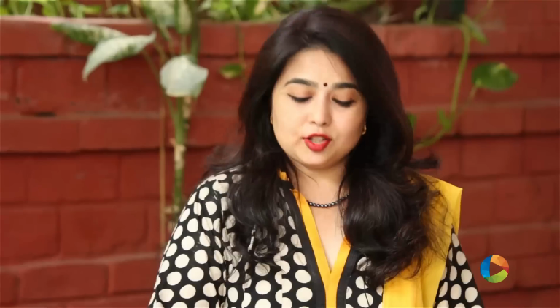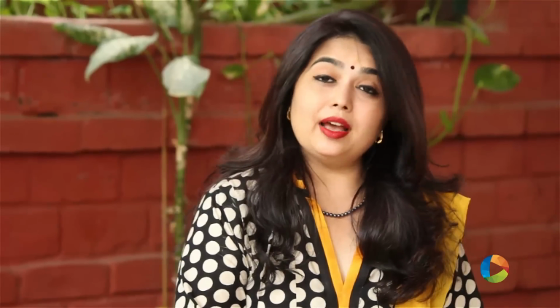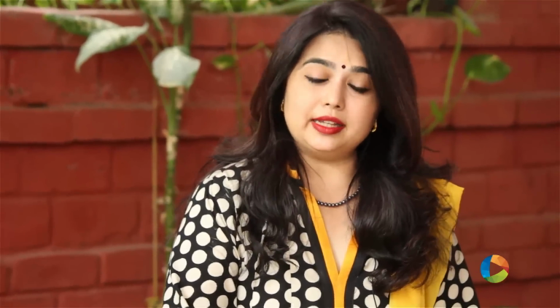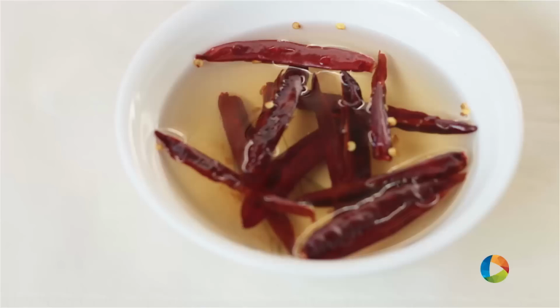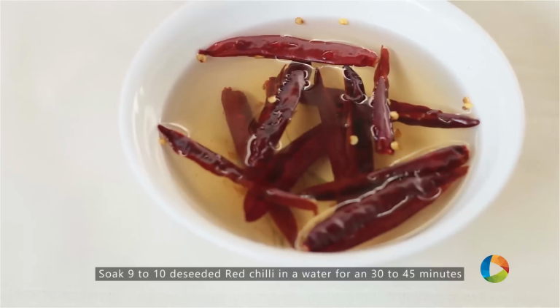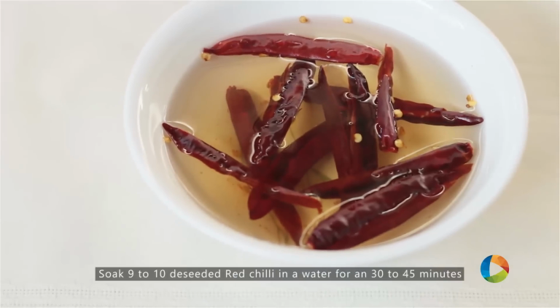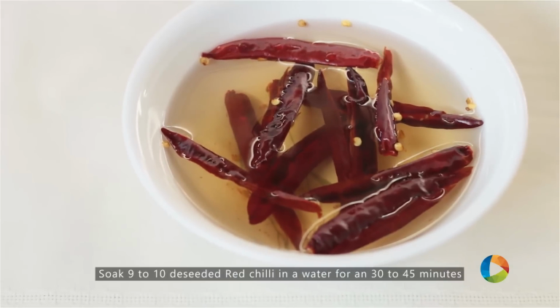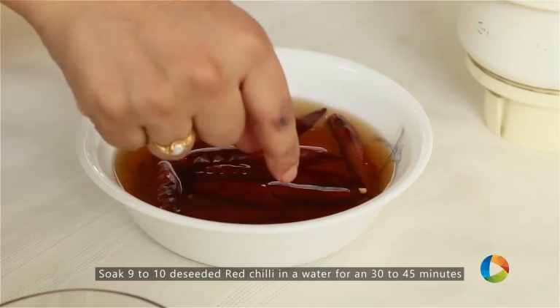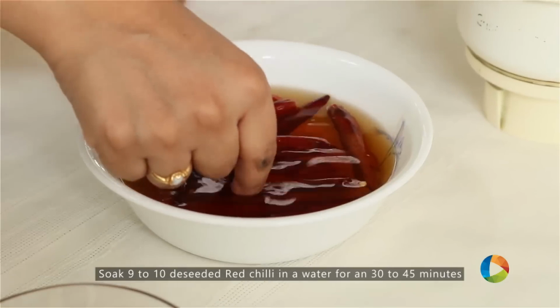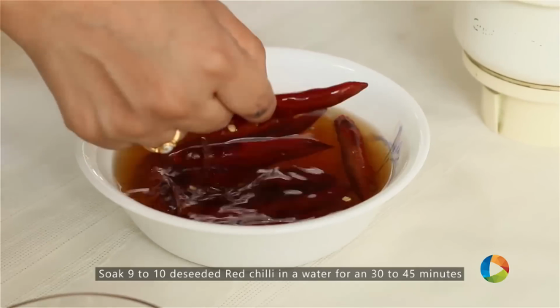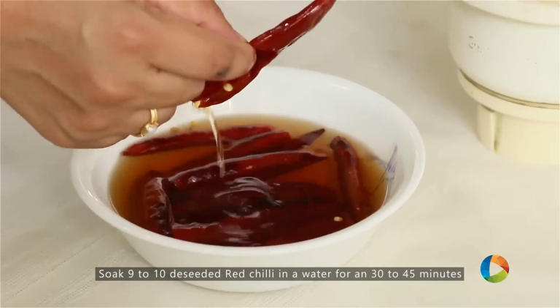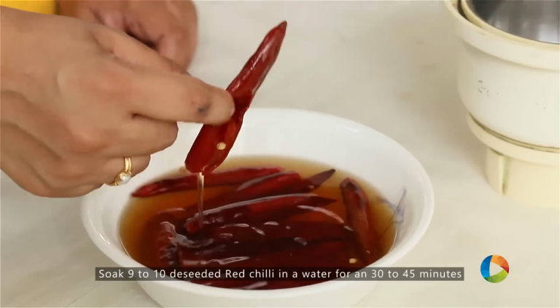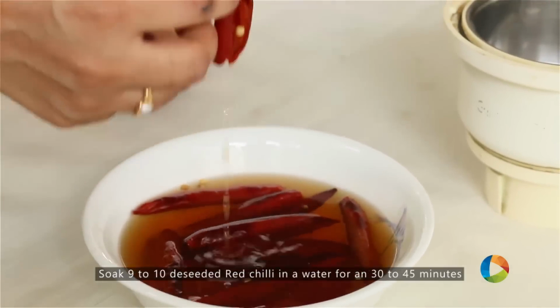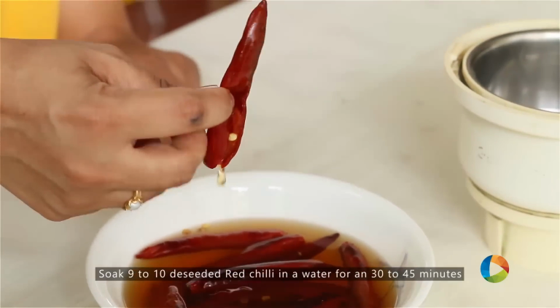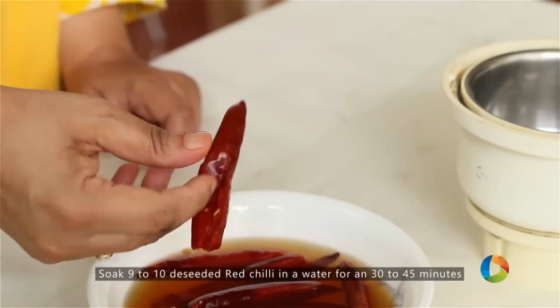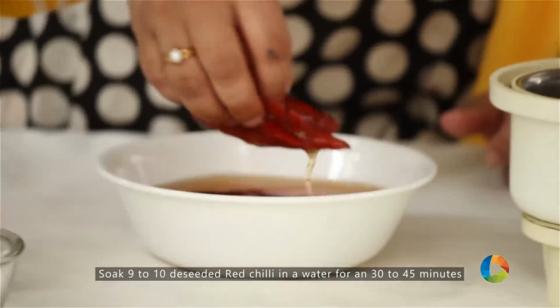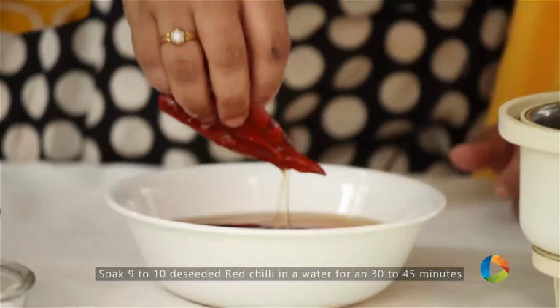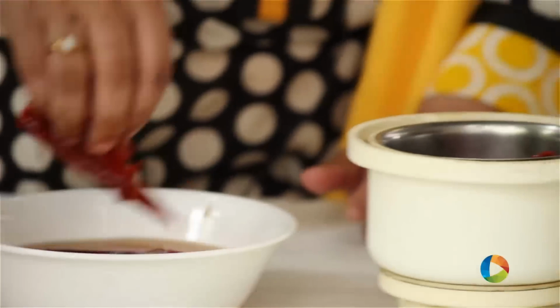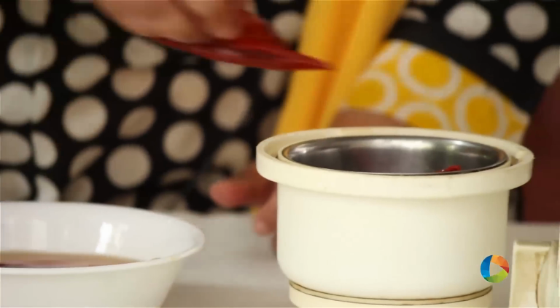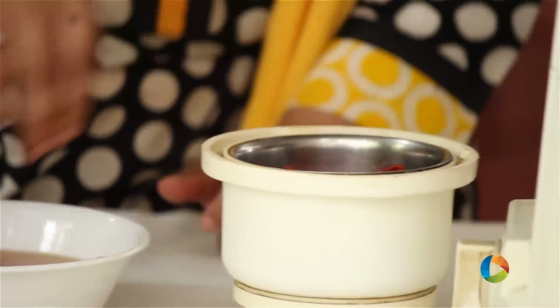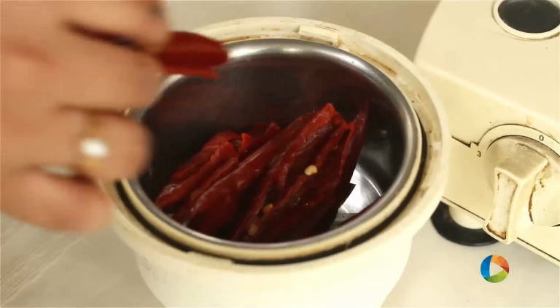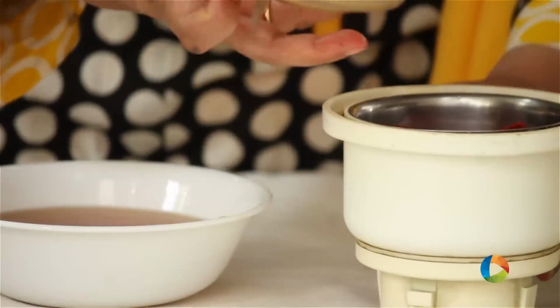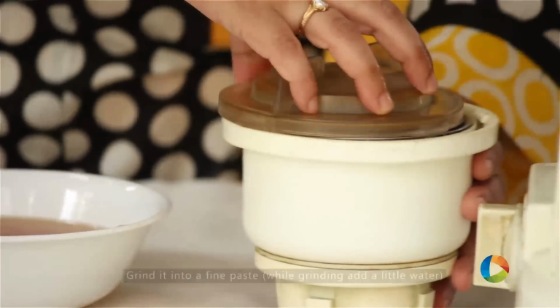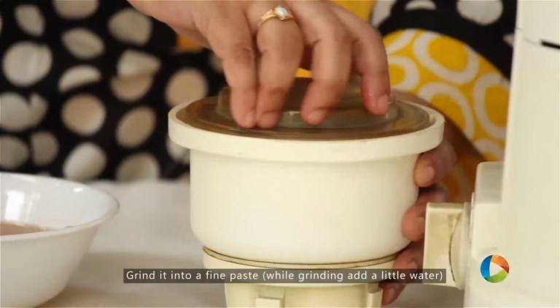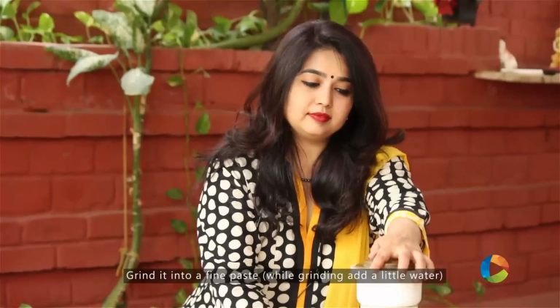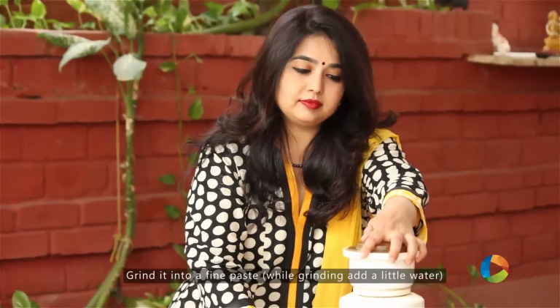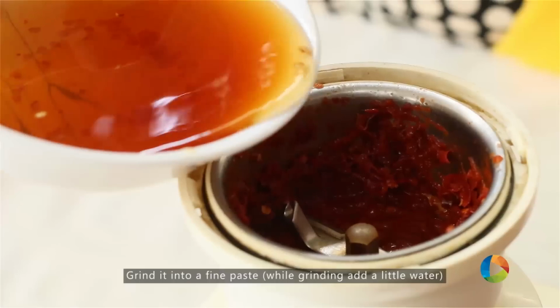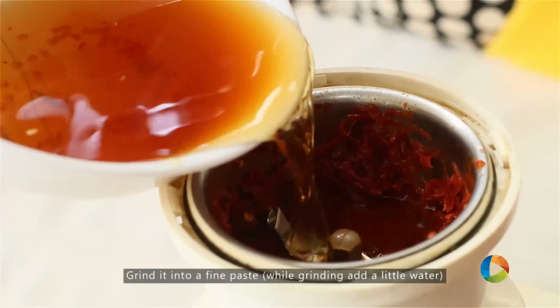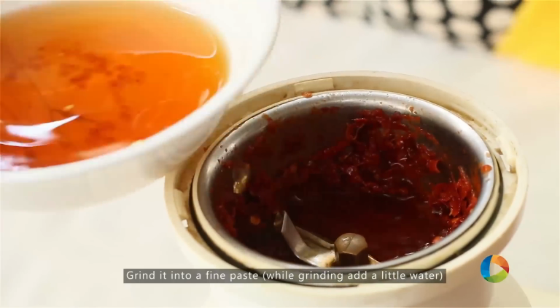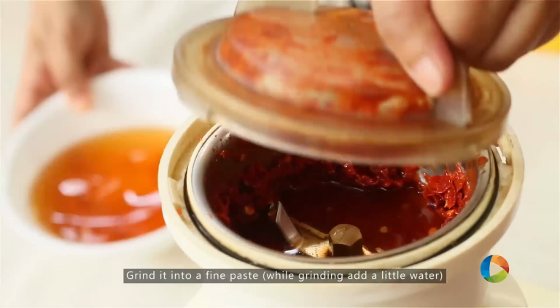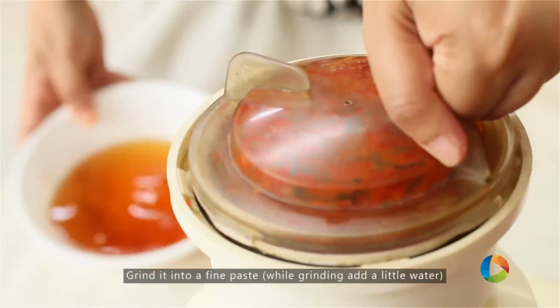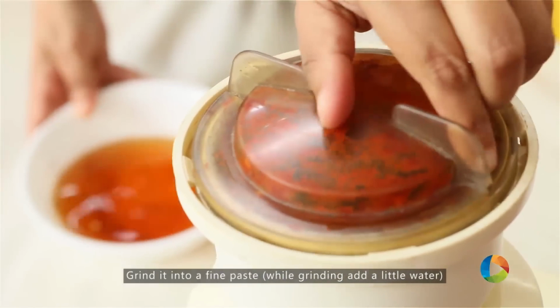What I have here is about 9-10 red chillies that have been deseeded, and I've soaked them in water for about half an hour to 45 minutes. Now I'm going to grind this and make it into a nice fine paste. Pour a little water — it has to be a nice fine paste.